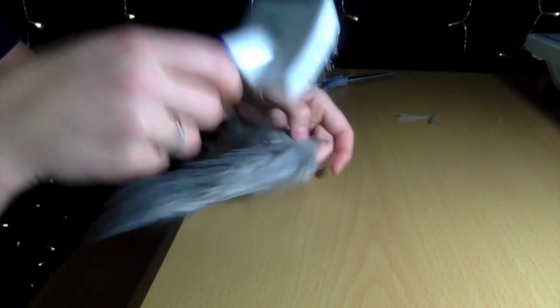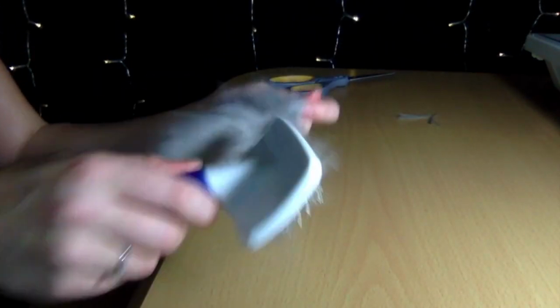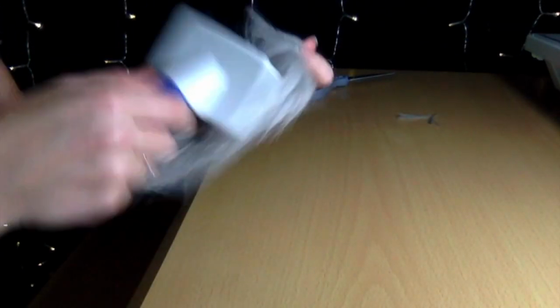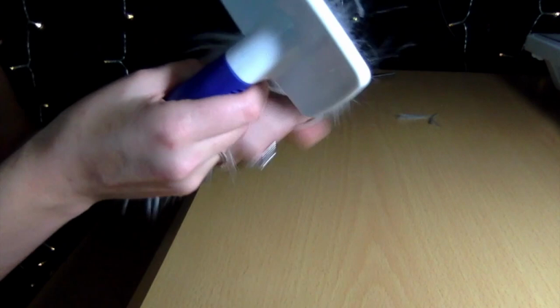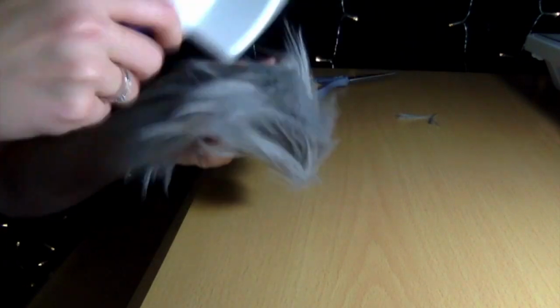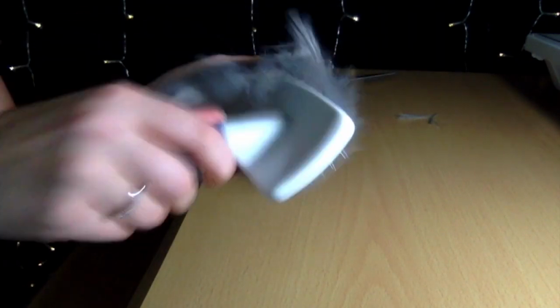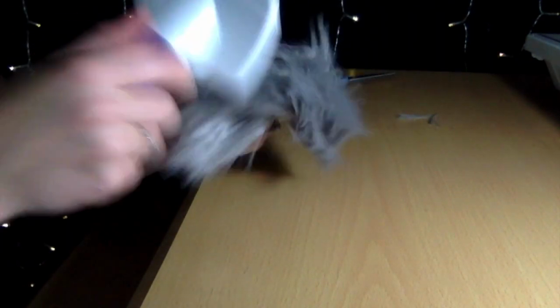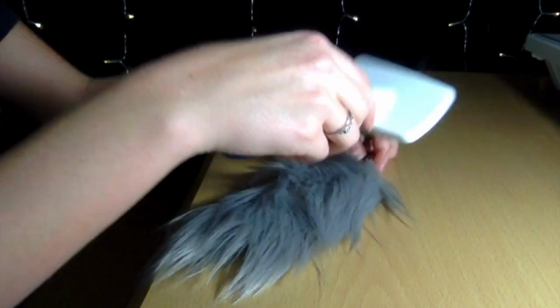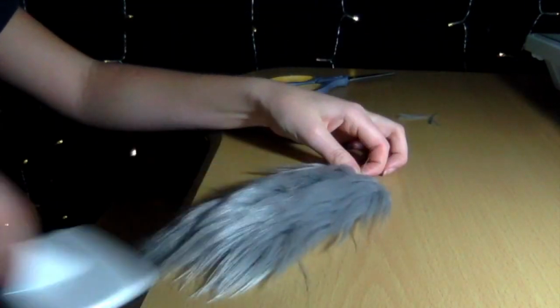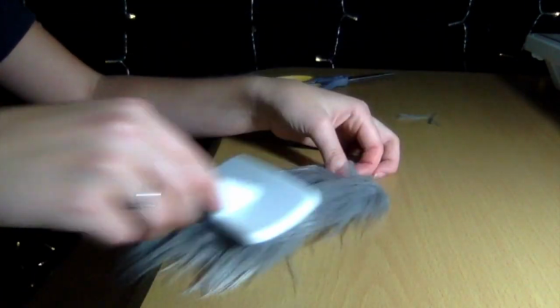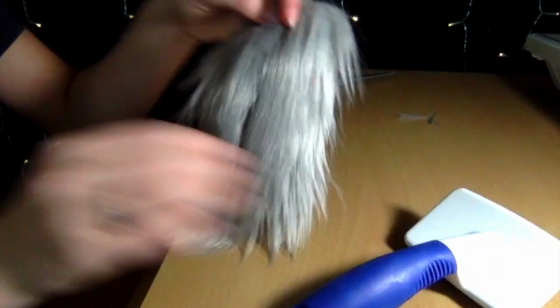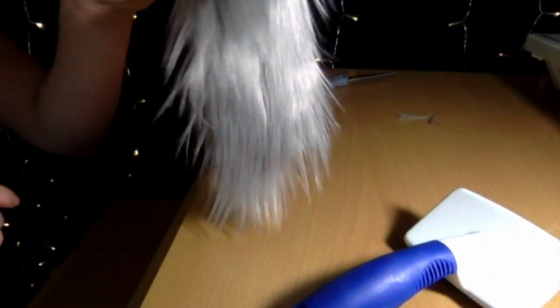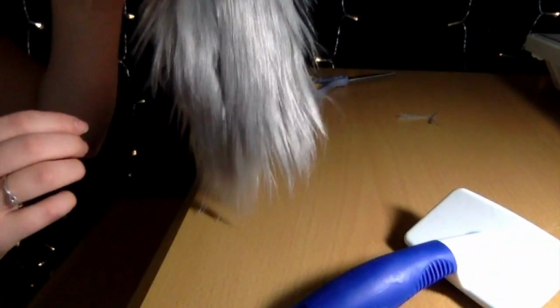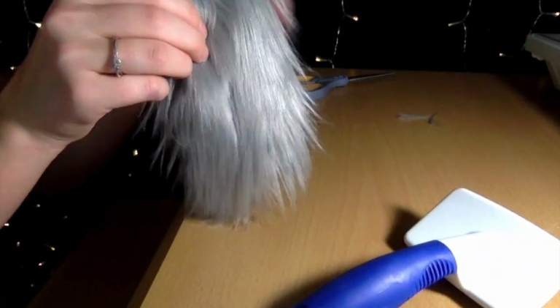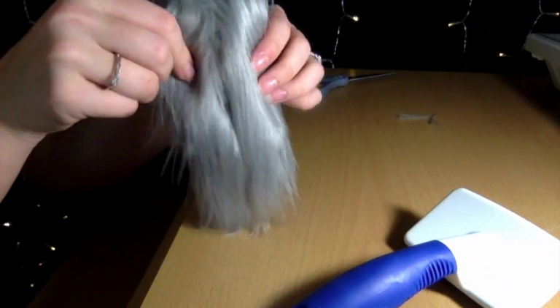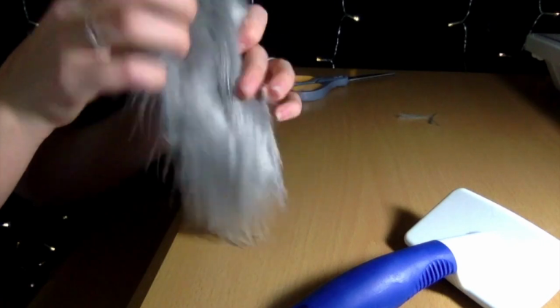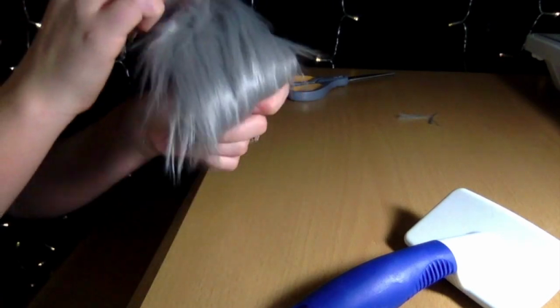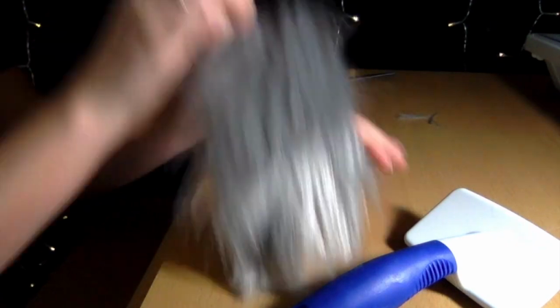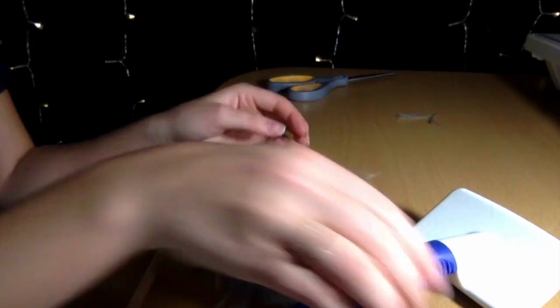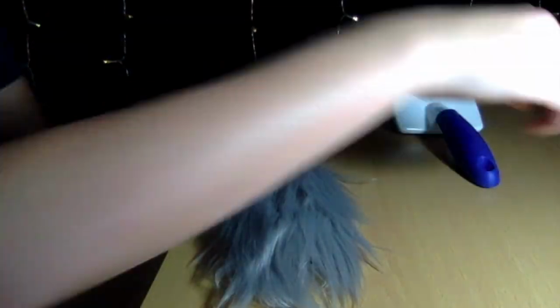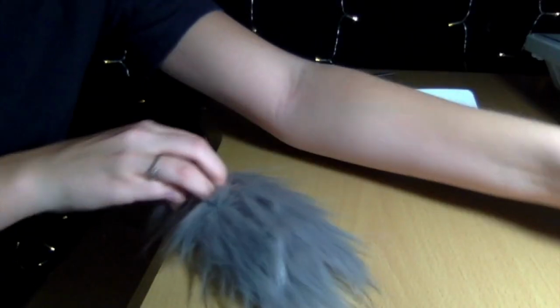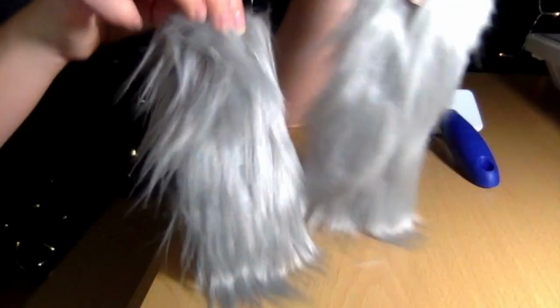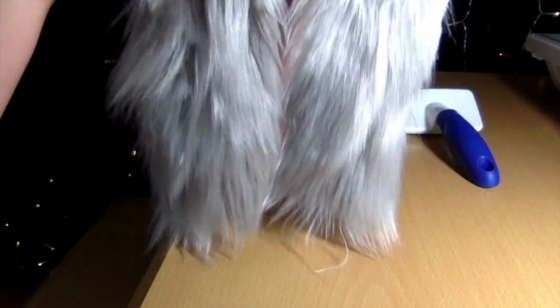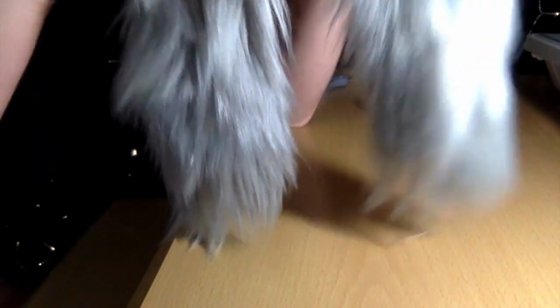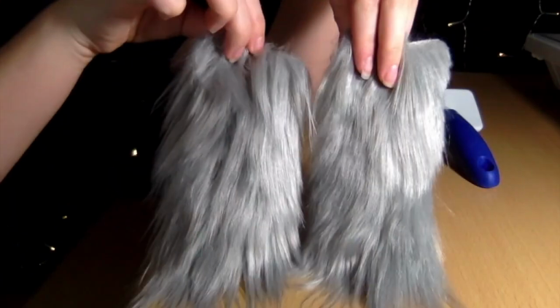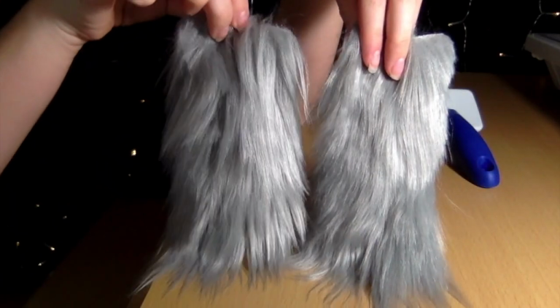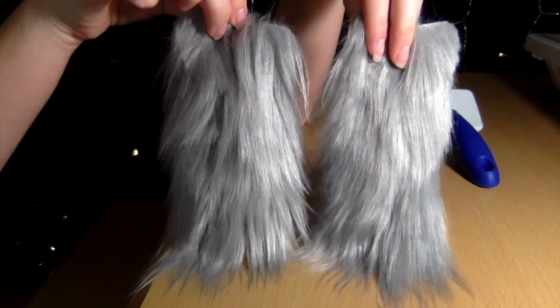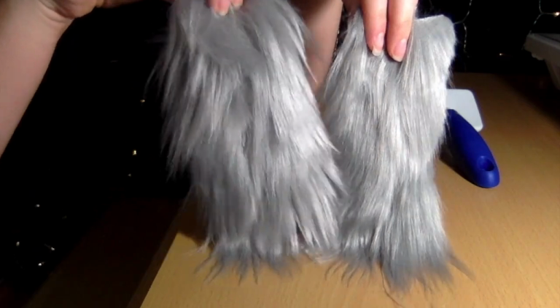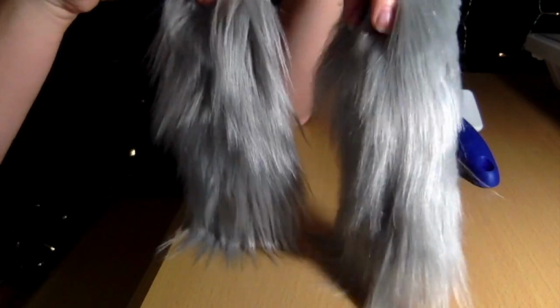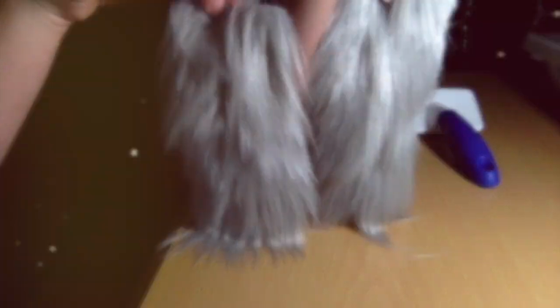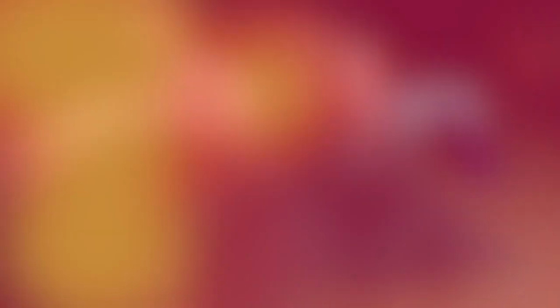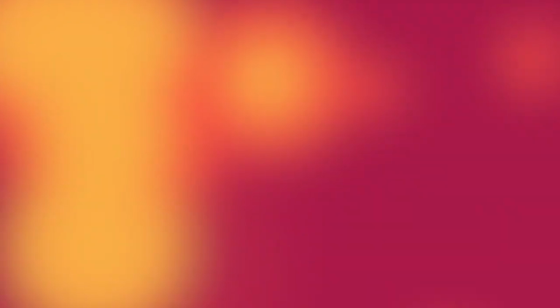This one's the bad one — you can tell it's already kind of crappy. I'm going to go ahead and brush it out anyway. With longer fur it hides the seam, but you can tell on this one you can still see the seam even though I brushed it out. Here's the good and the bad next to each other.